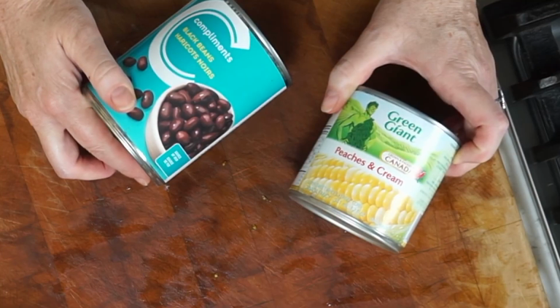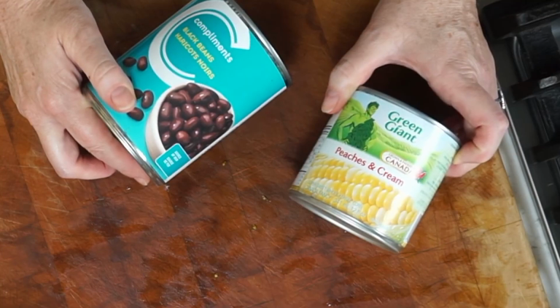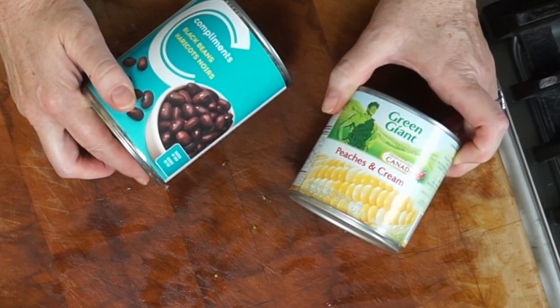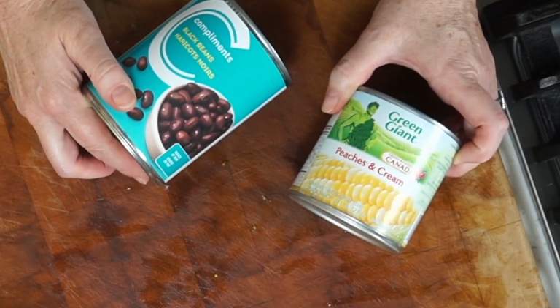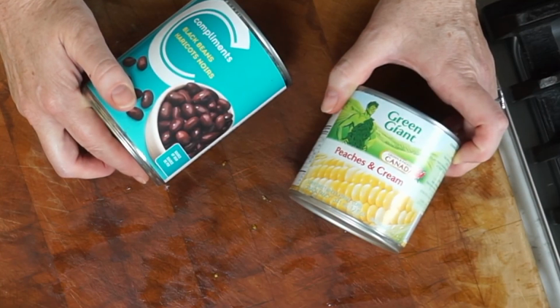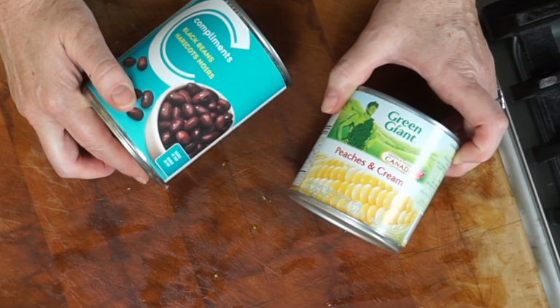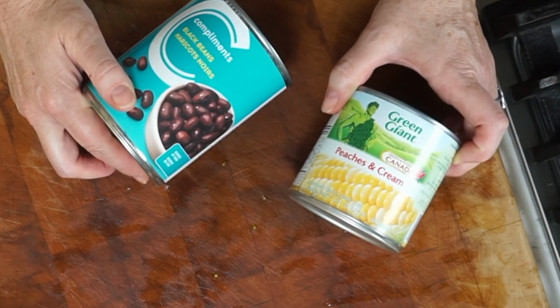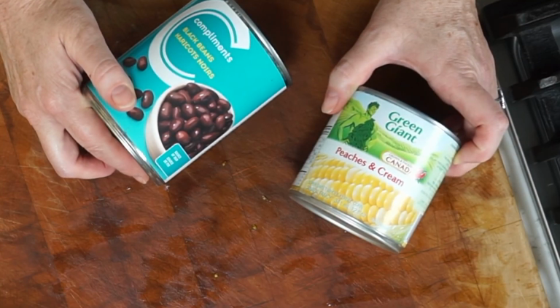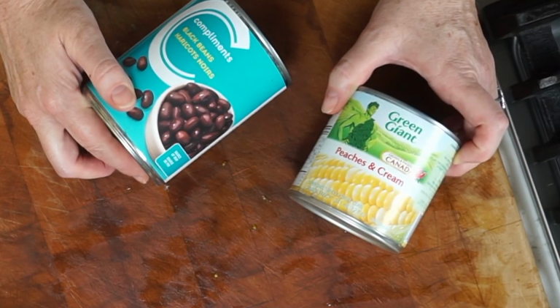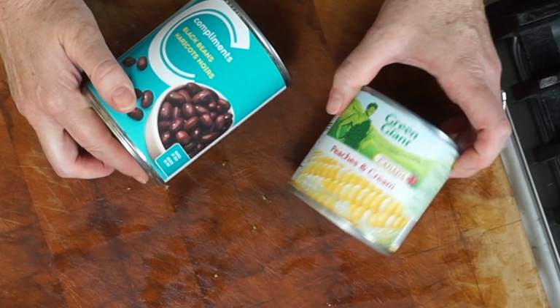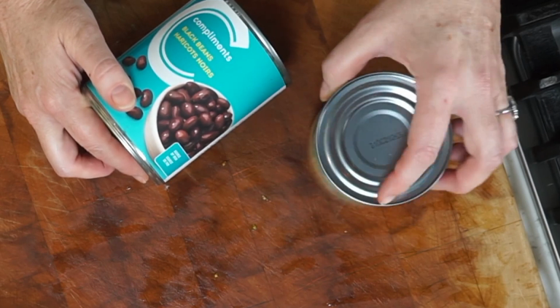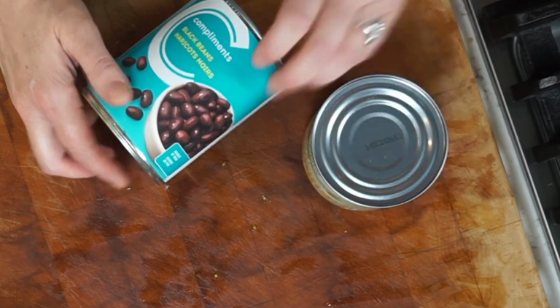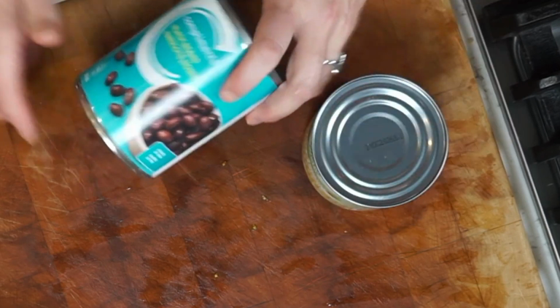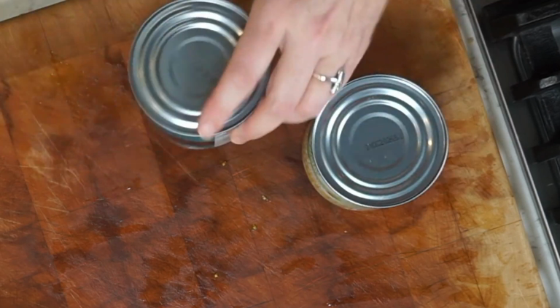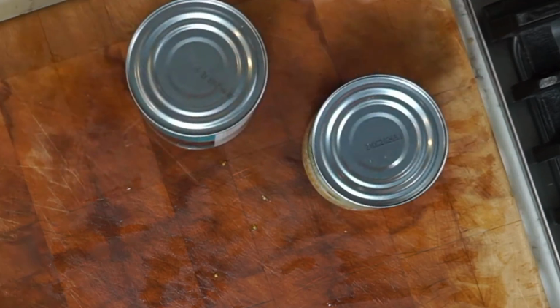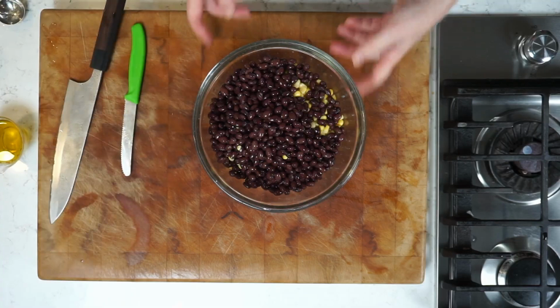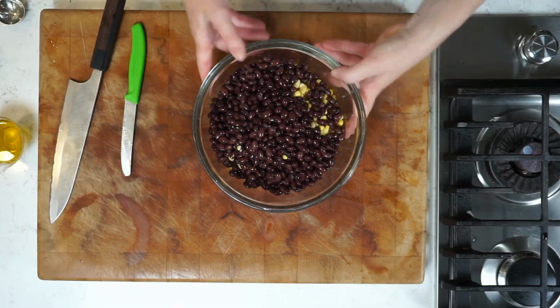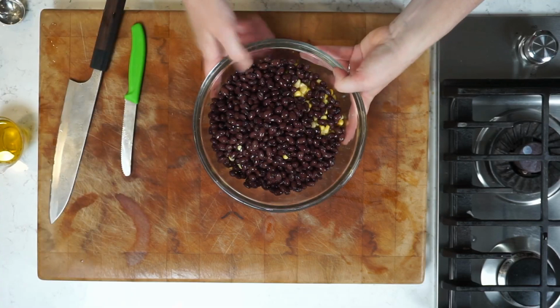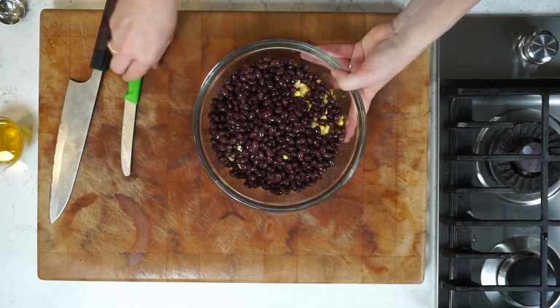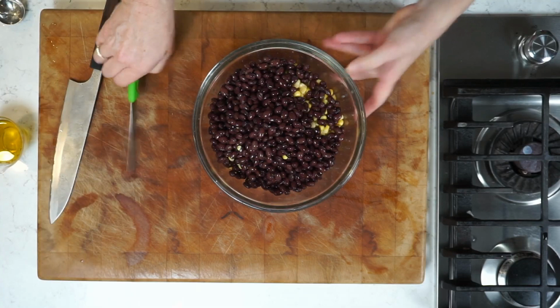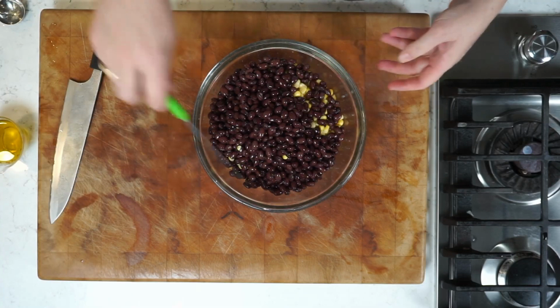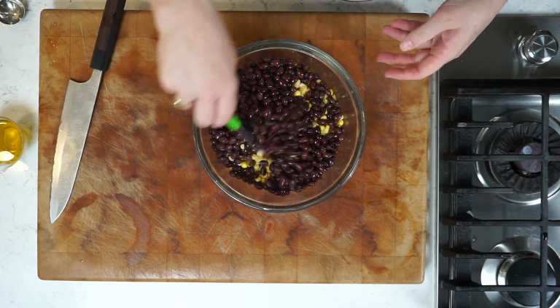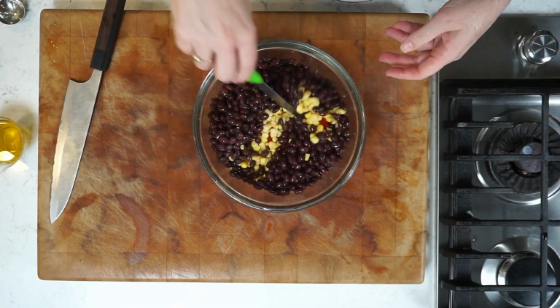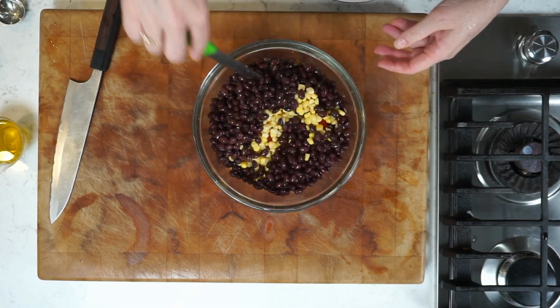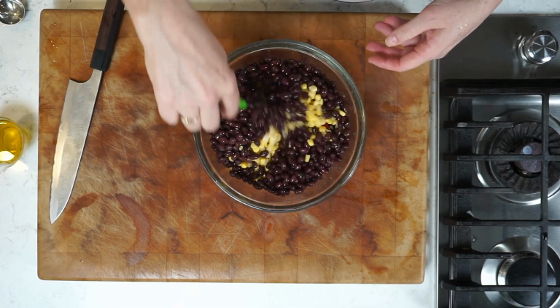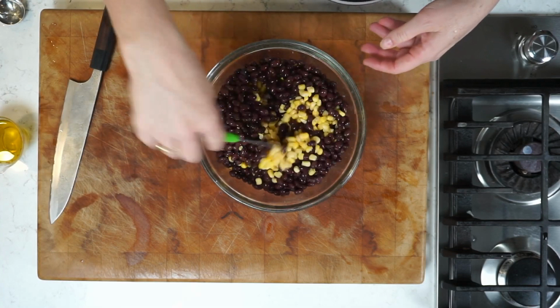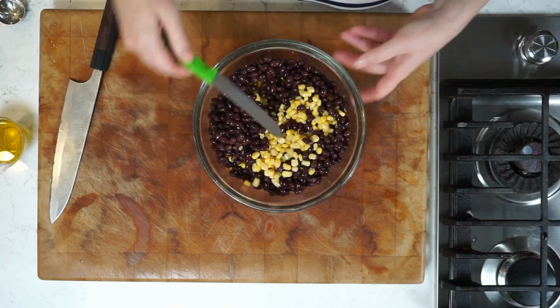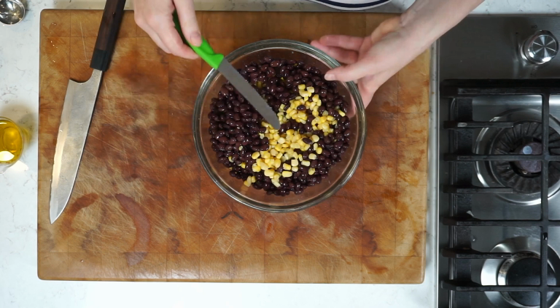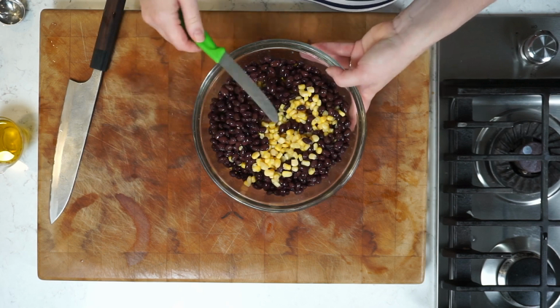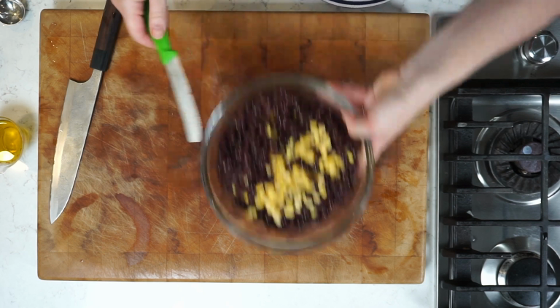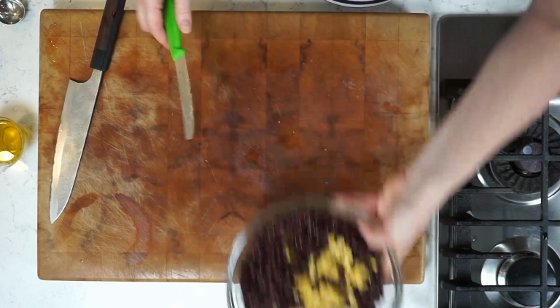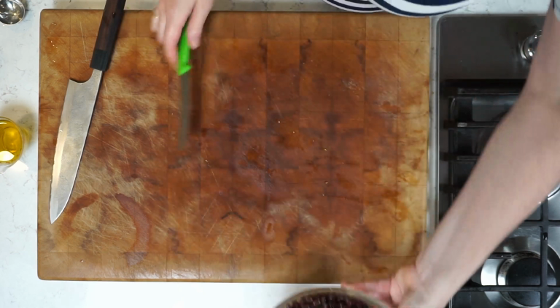We've got beans and corn. Yes, I'm using canned corn here — I like it a little bit better. You want to drain and rinse both of those and then add them to the add-ins bowl.